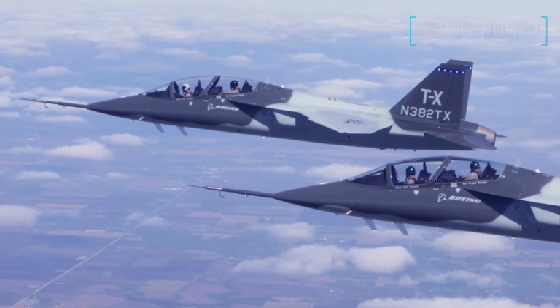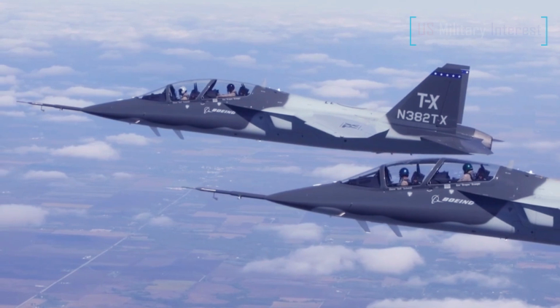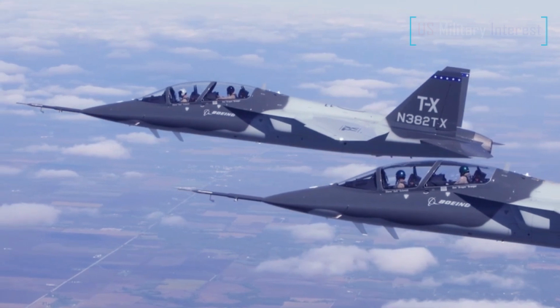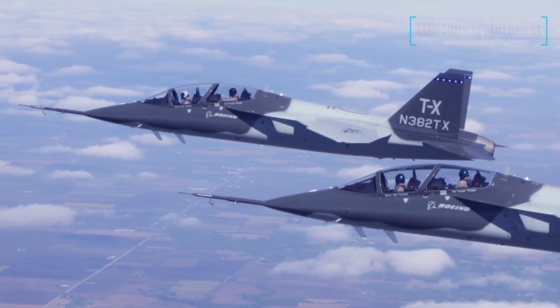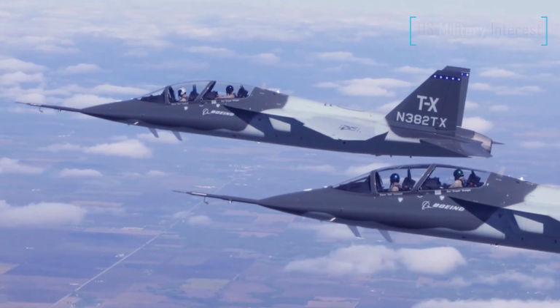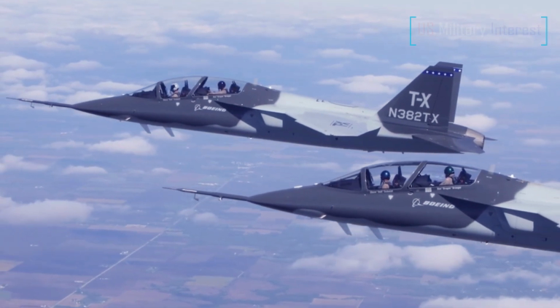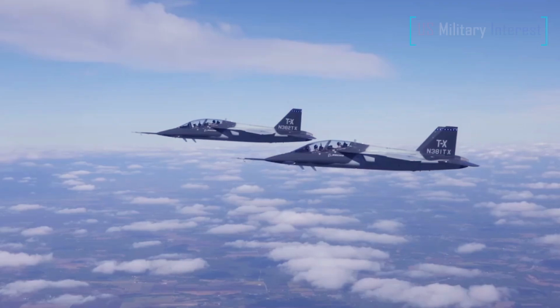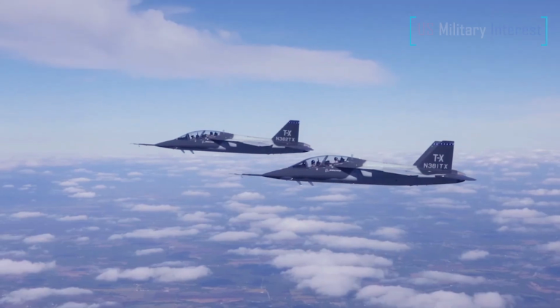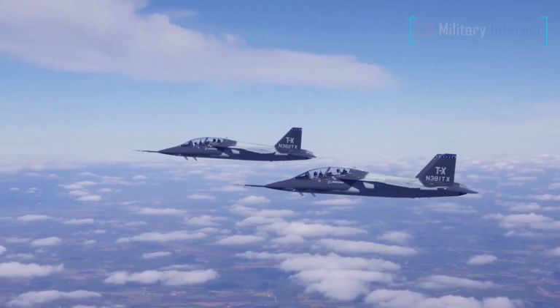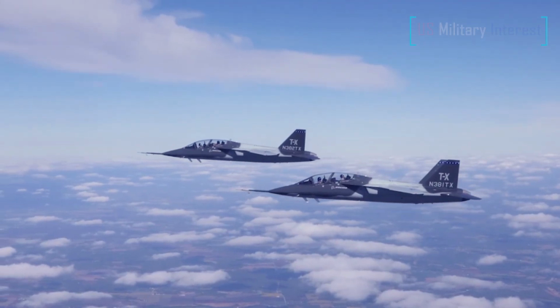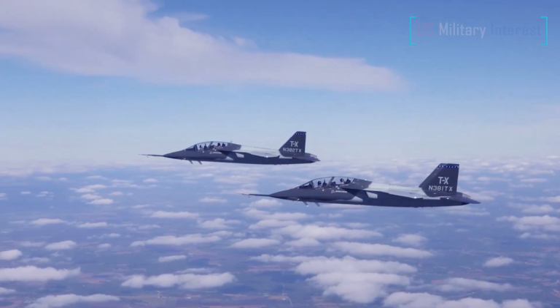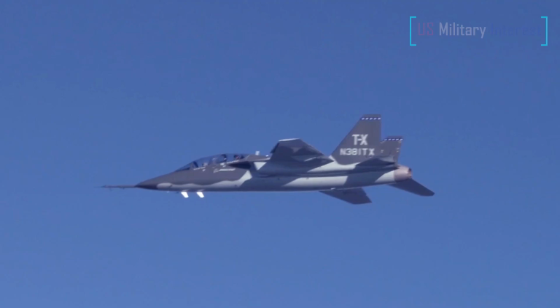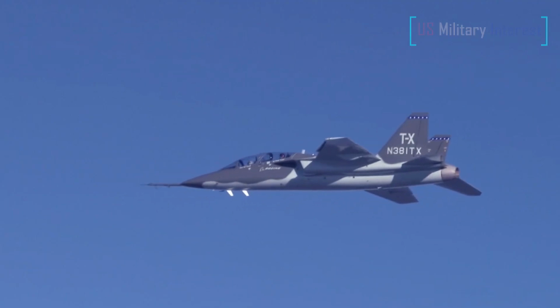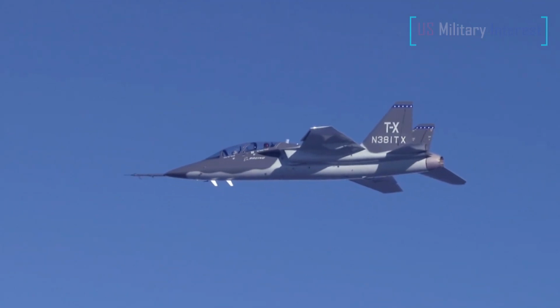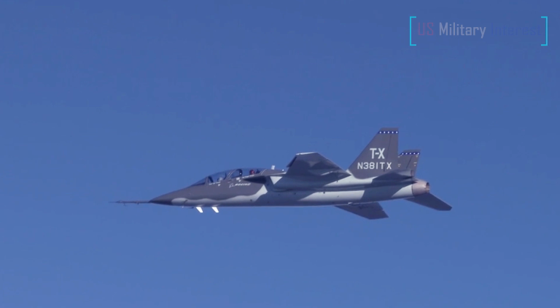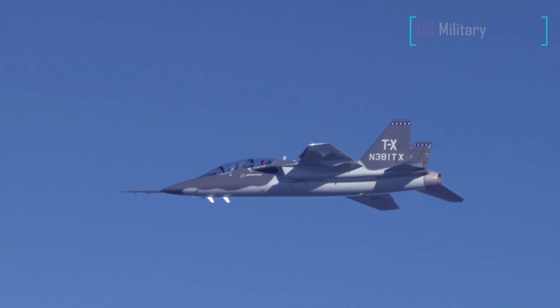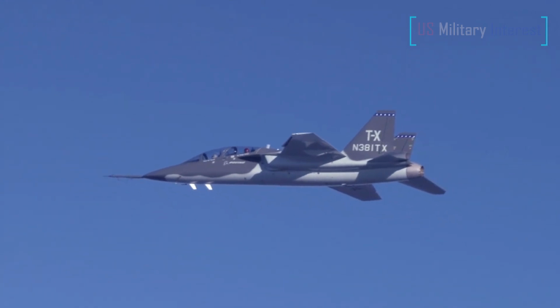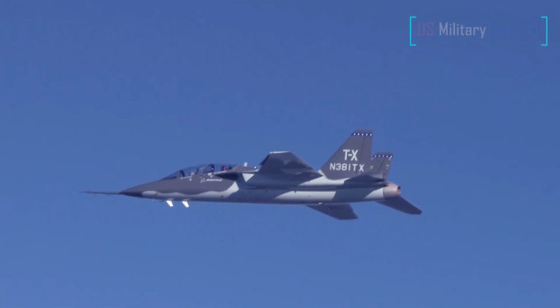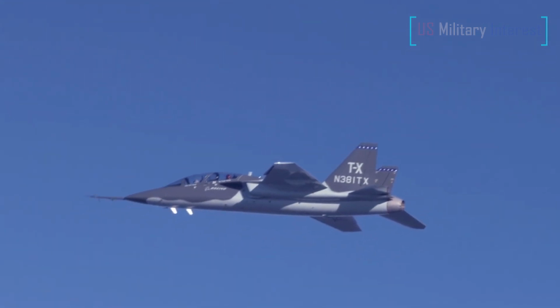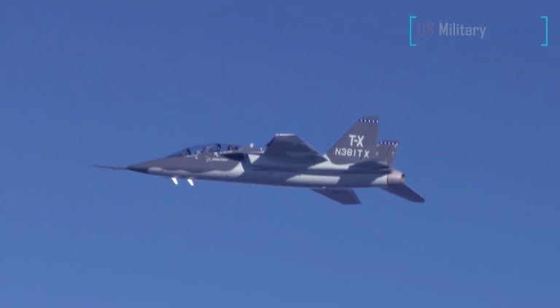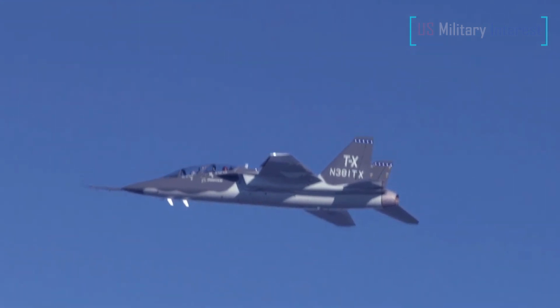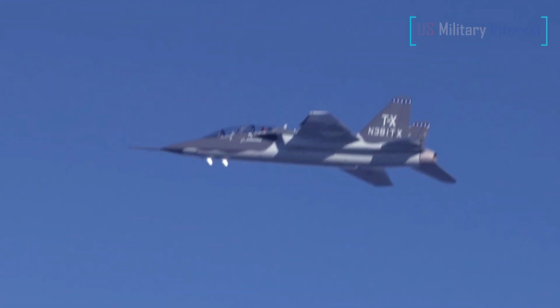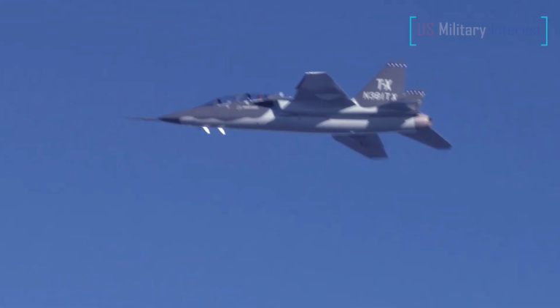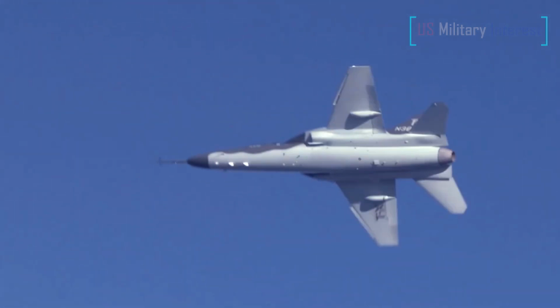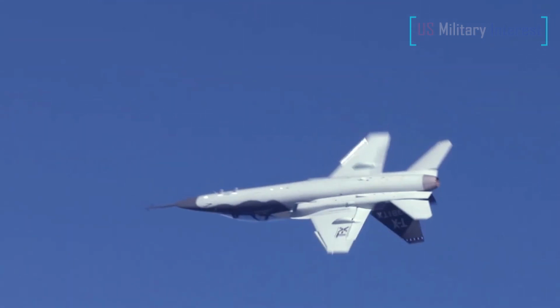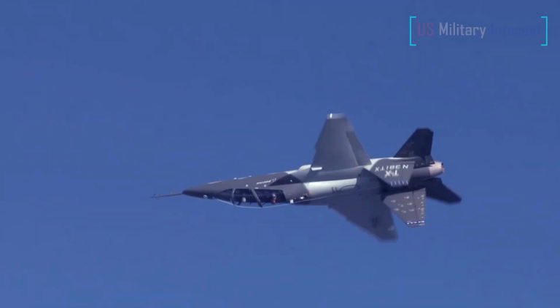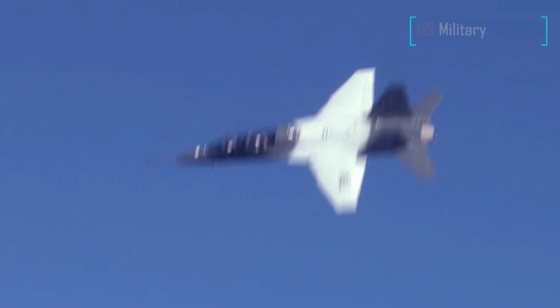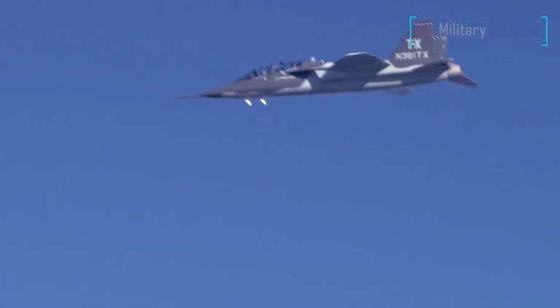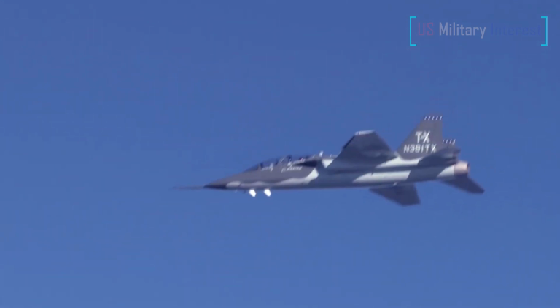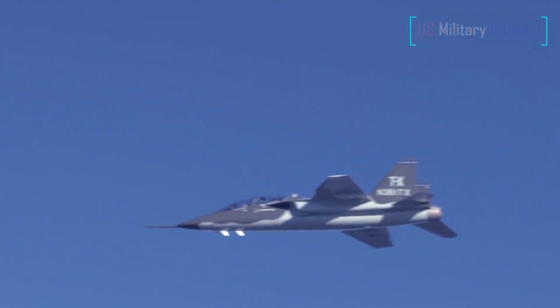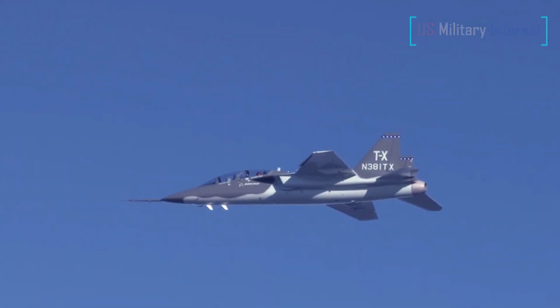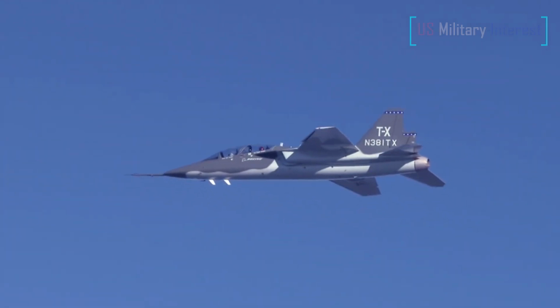As previously discussed, the high-end performance of the T-7A also means the aircraft lends itself to further adaptation as a light fighter, which could potentially be exported abroad much like the F-5 was decades ago.